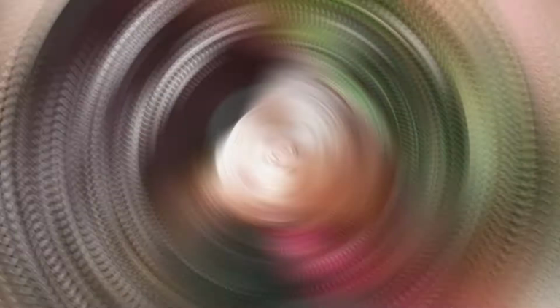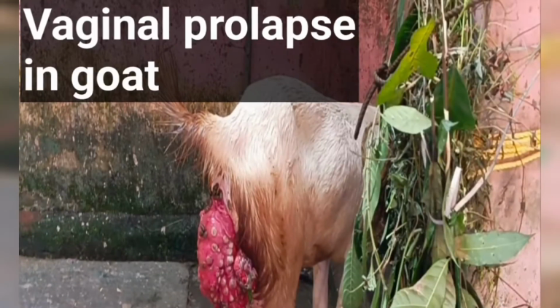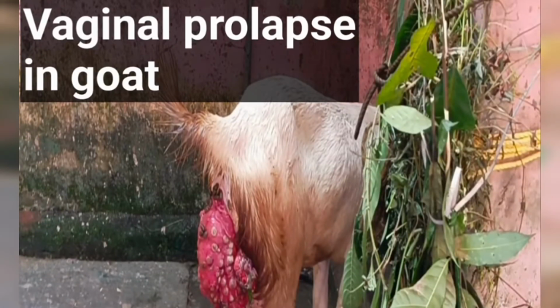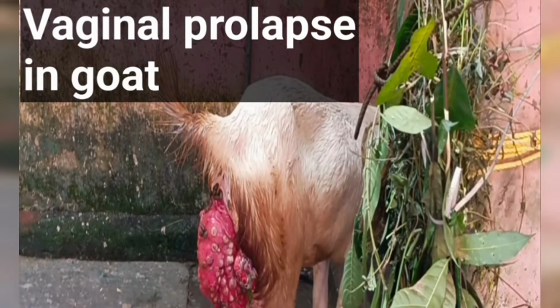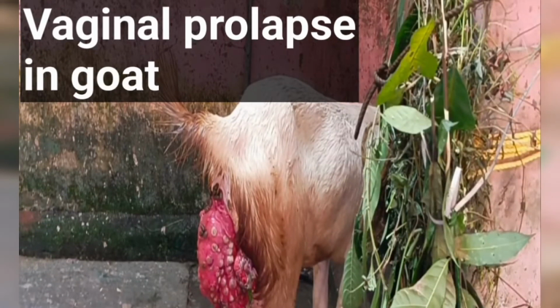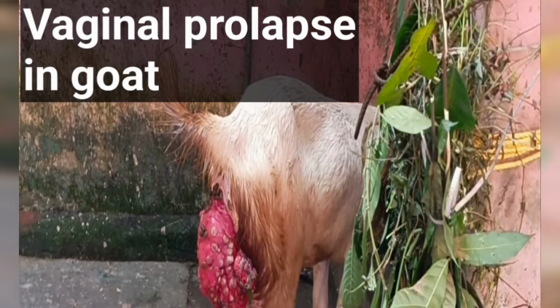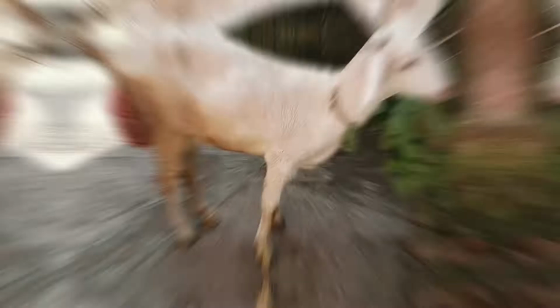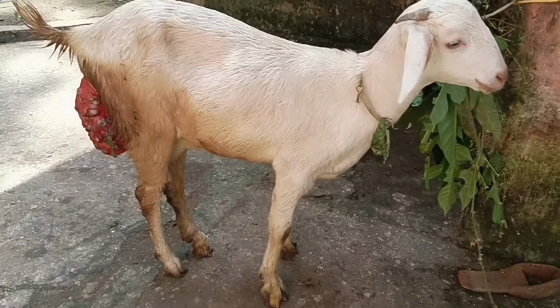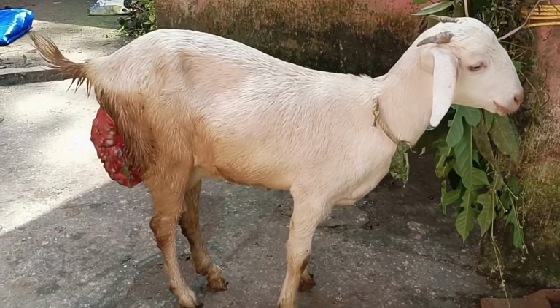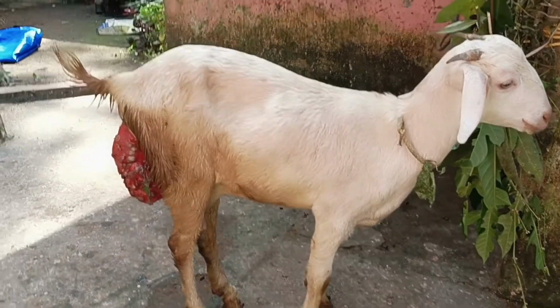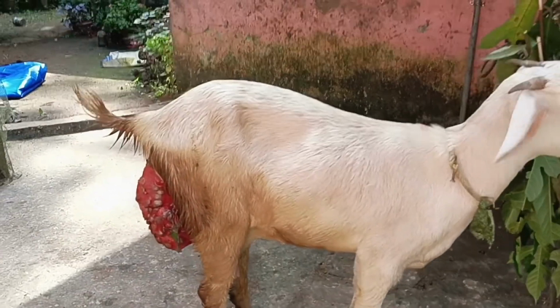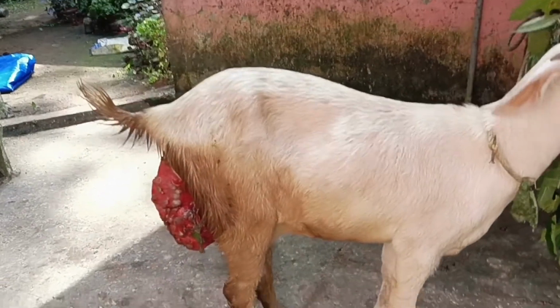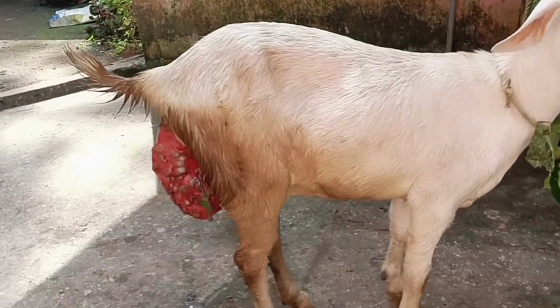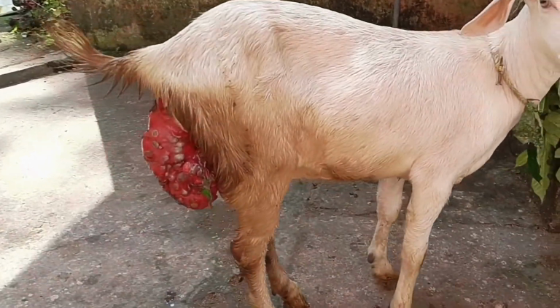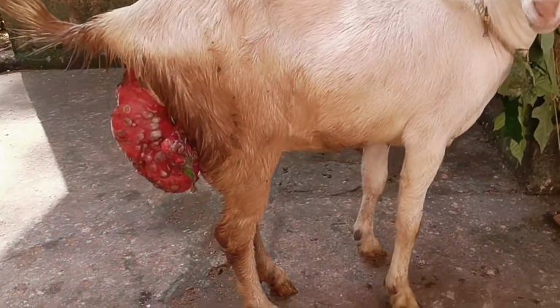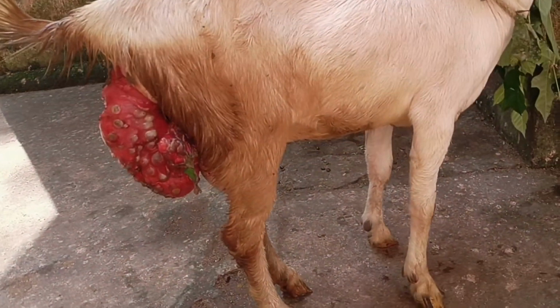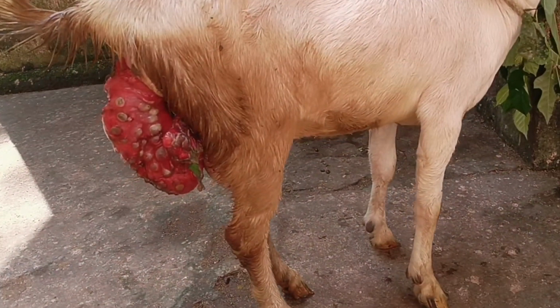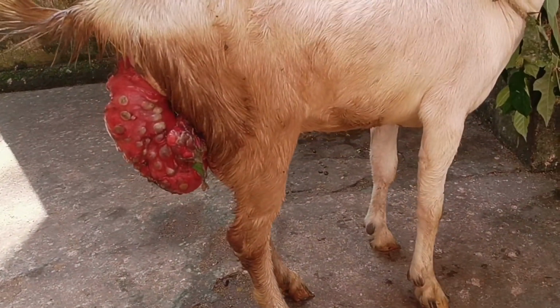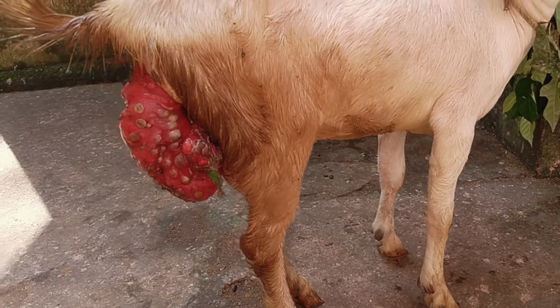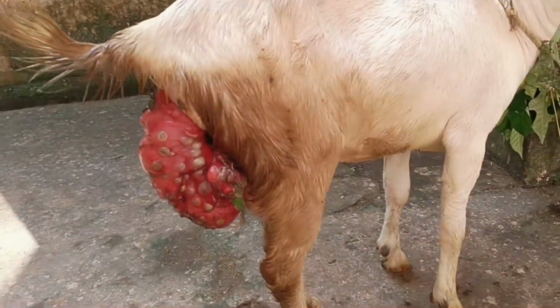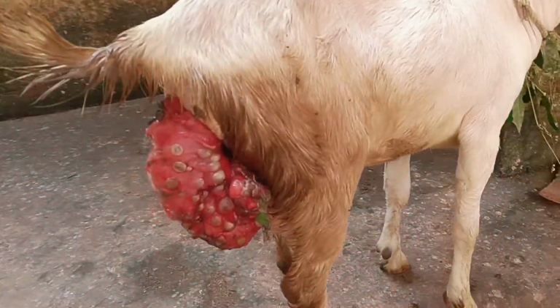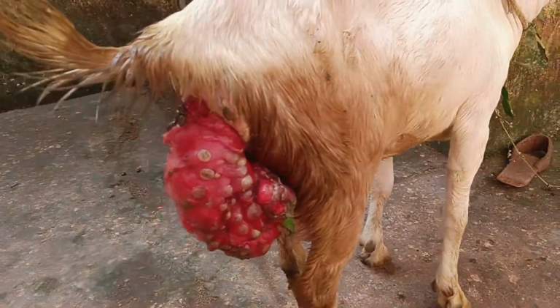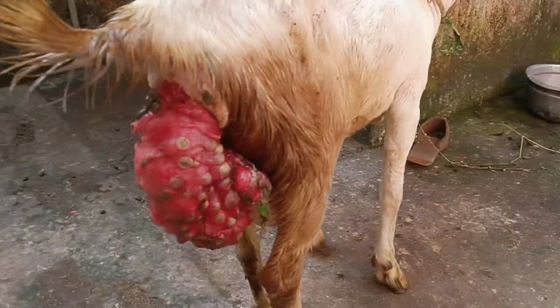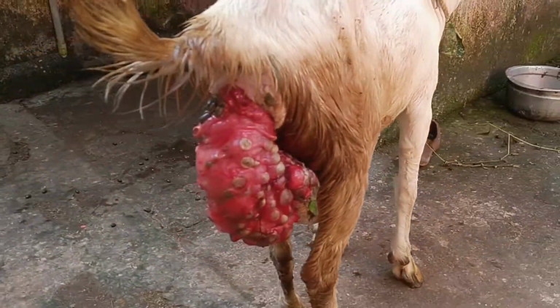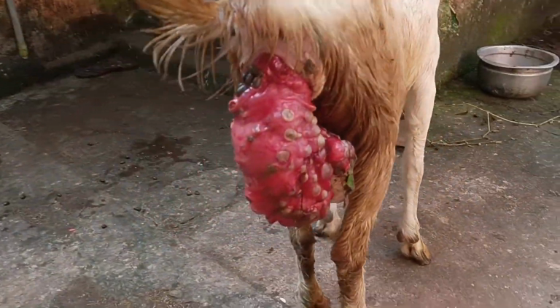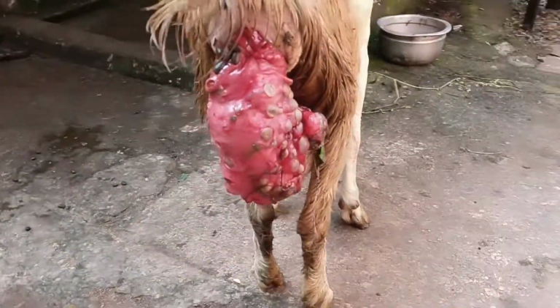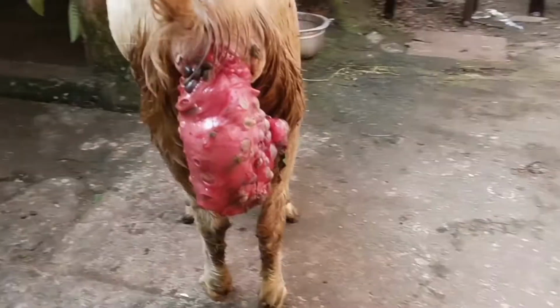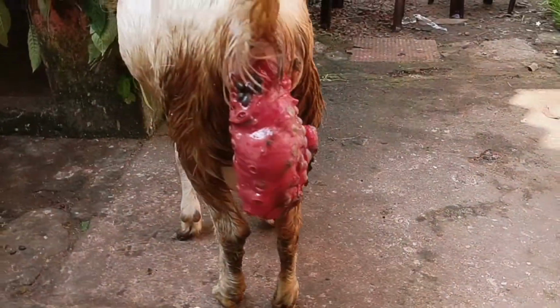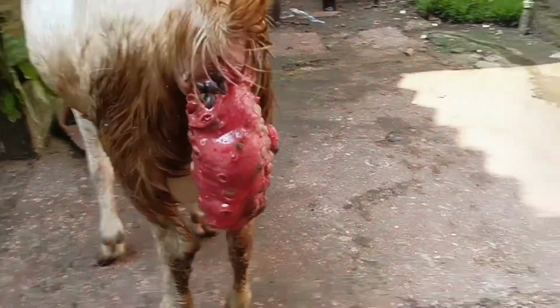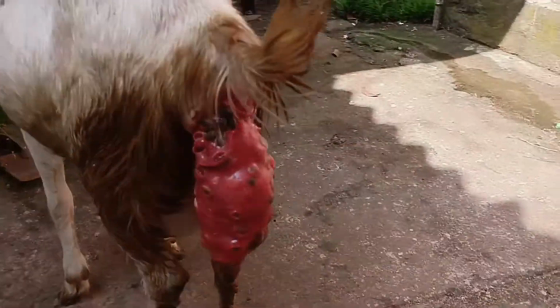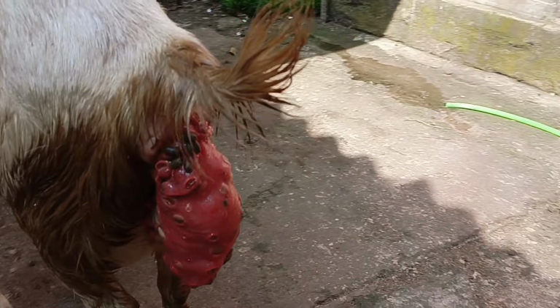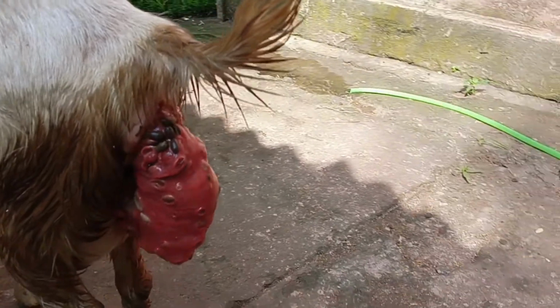Uterine prolapse occurs infrequently after parturition in goats. The entire uterus is everted. The underlying causes include dystocia, uterine inertia, hypocalcemia, and lack of exercise.